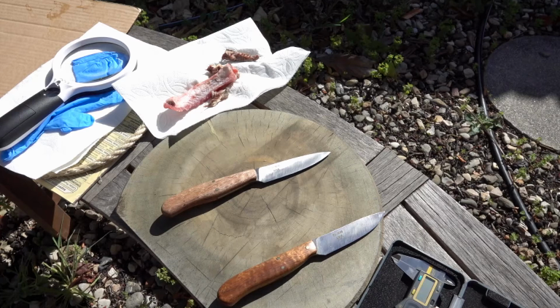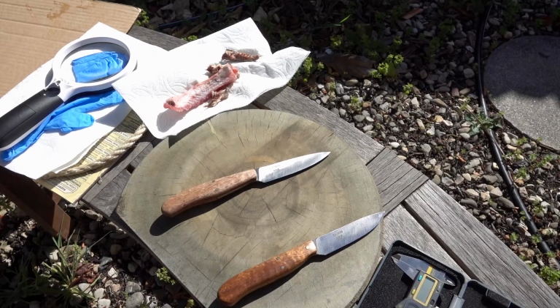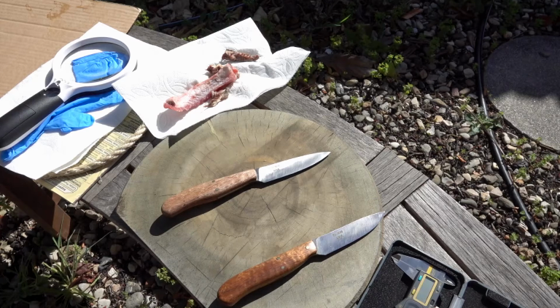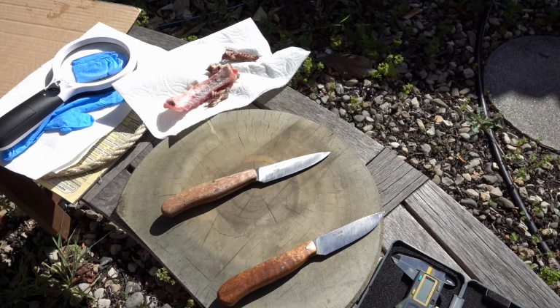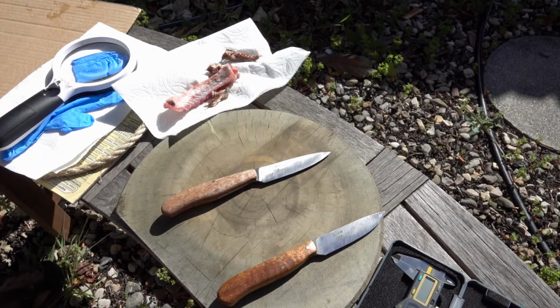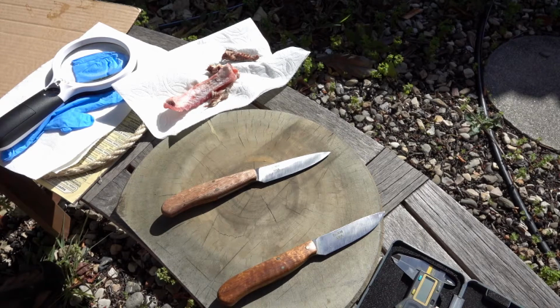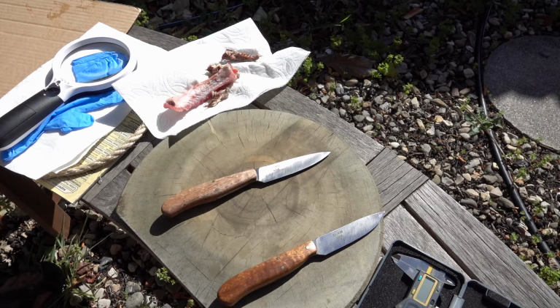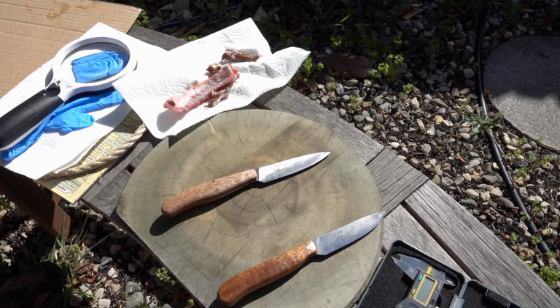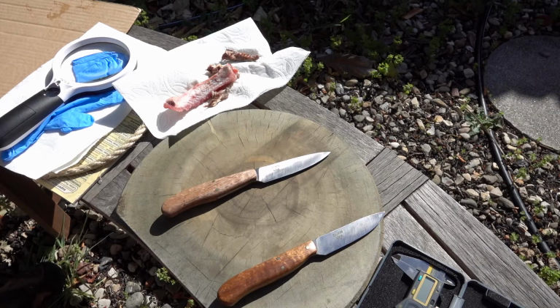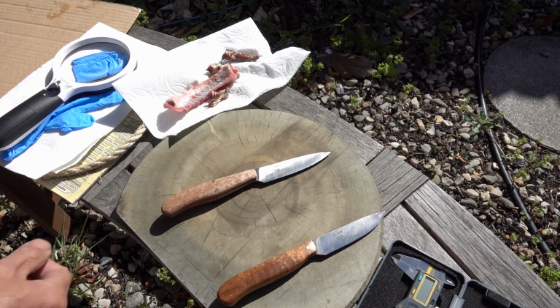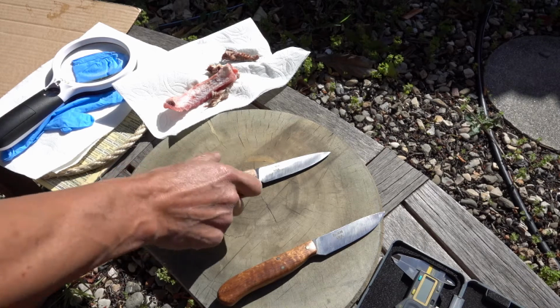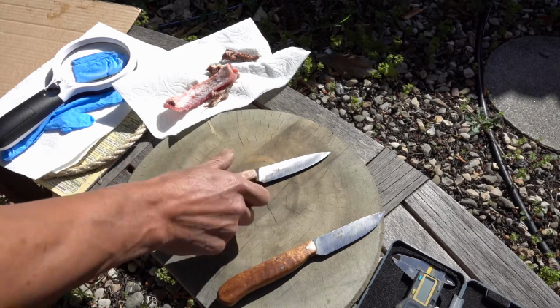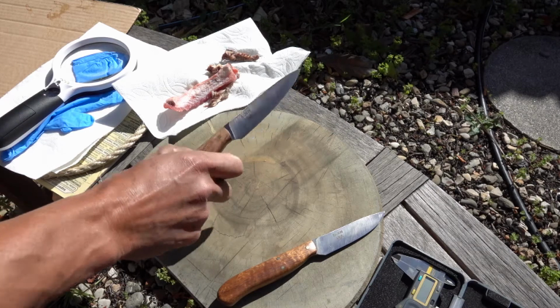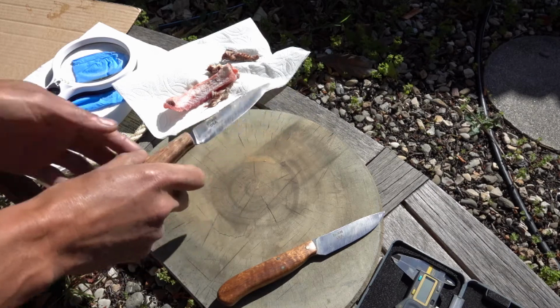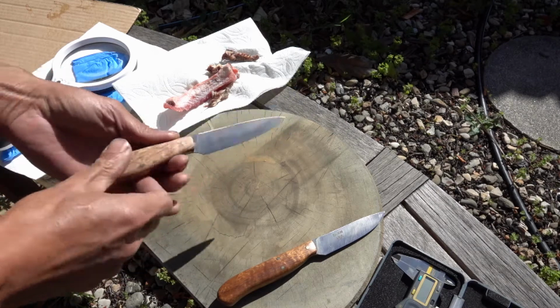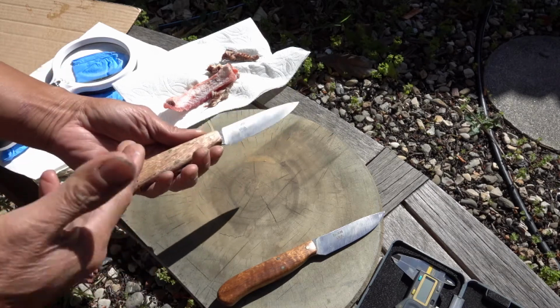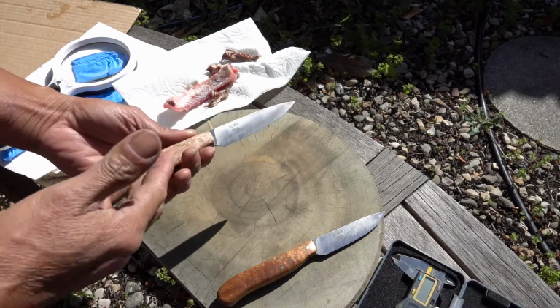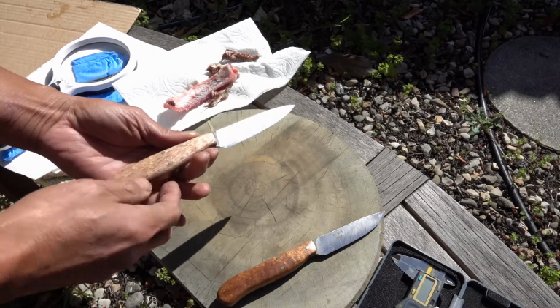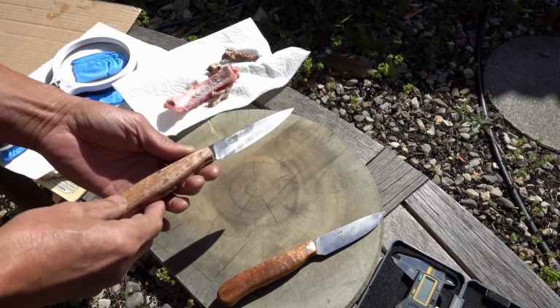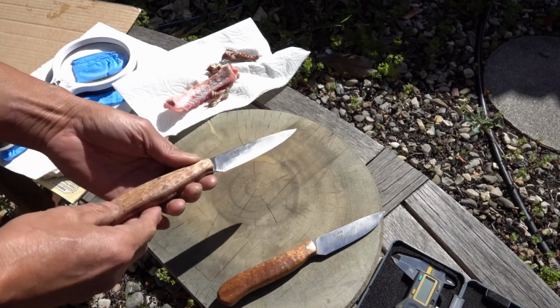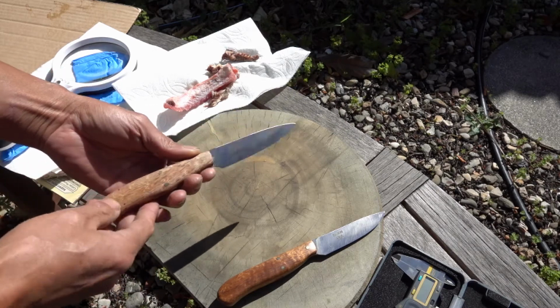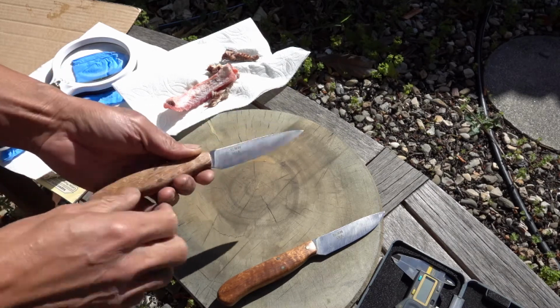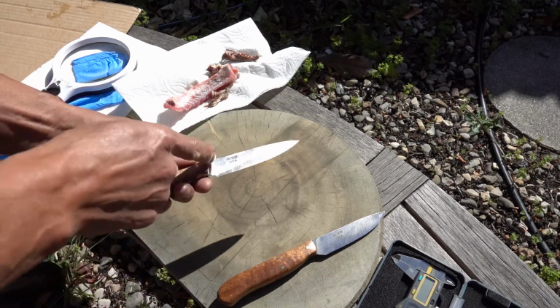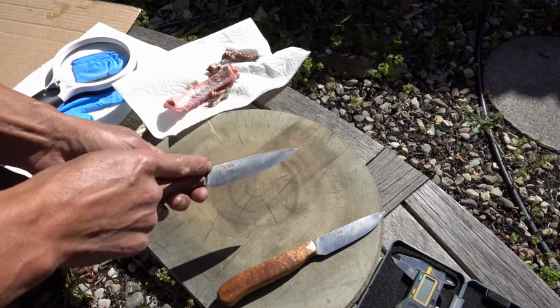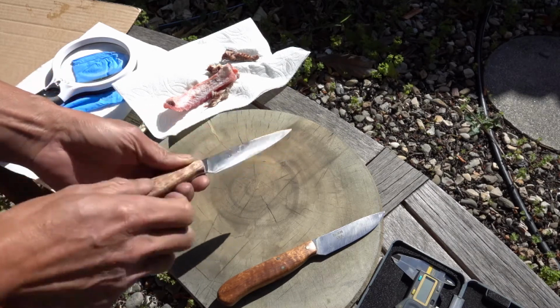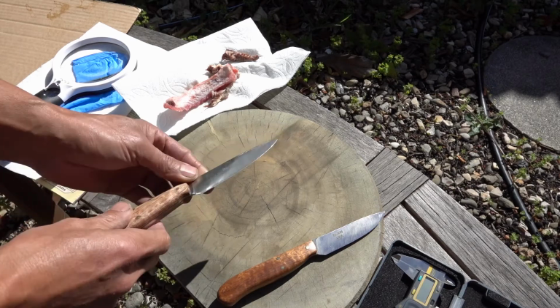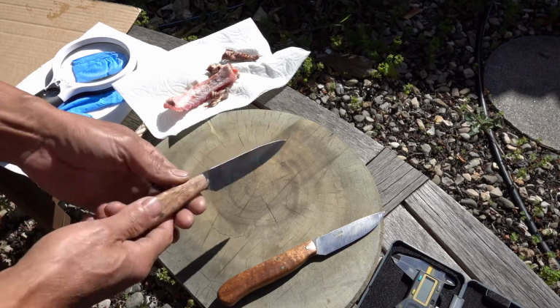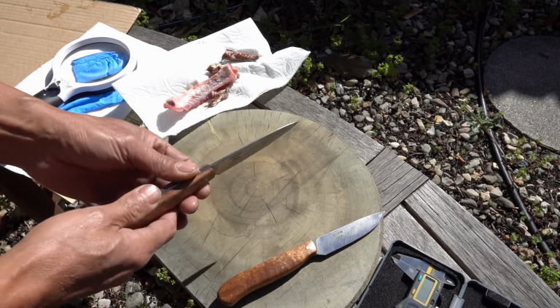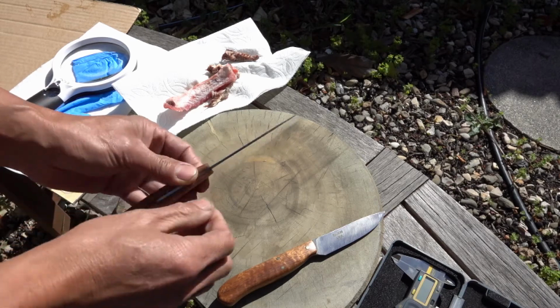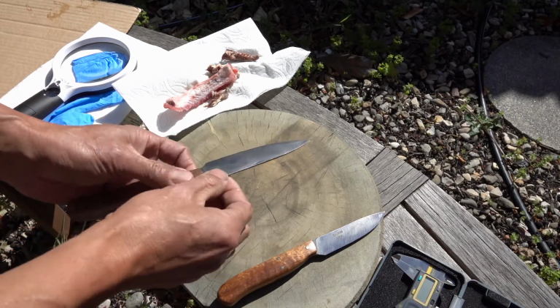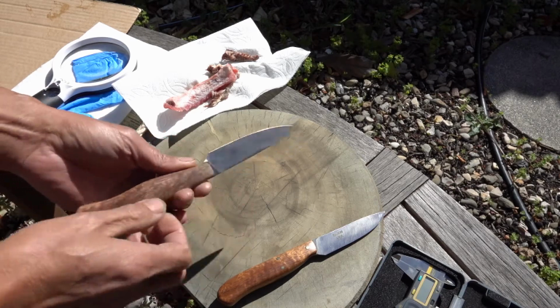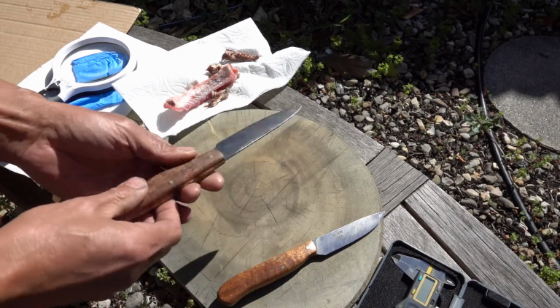Blunkett Metalworks, April 20th, 2018. This is a 15V at 68 Rockwell and it's a burnt trout grind.